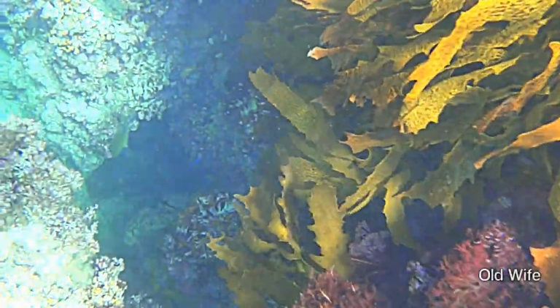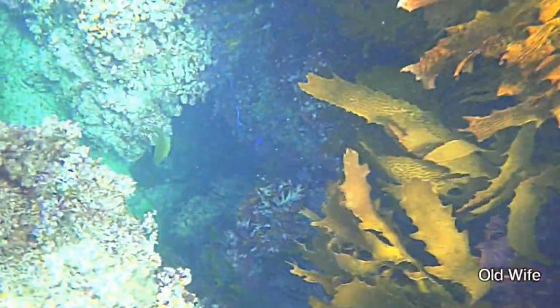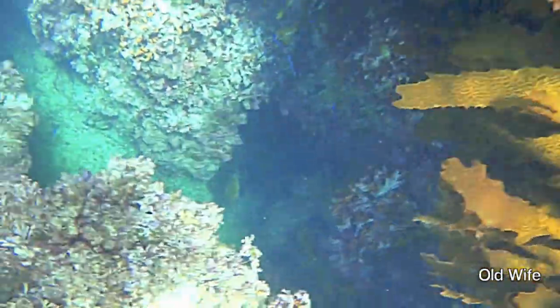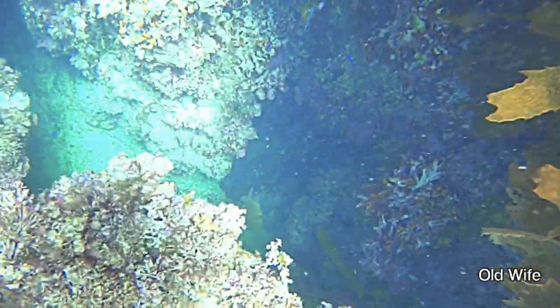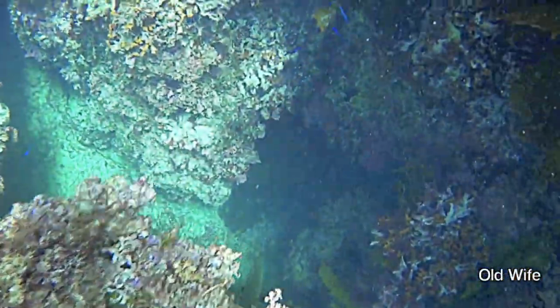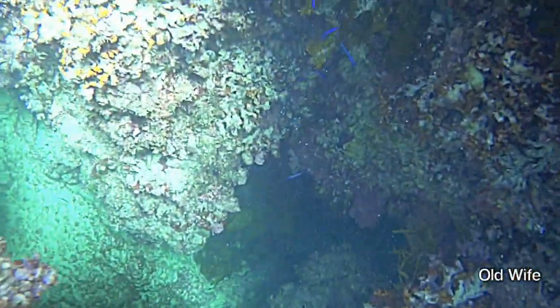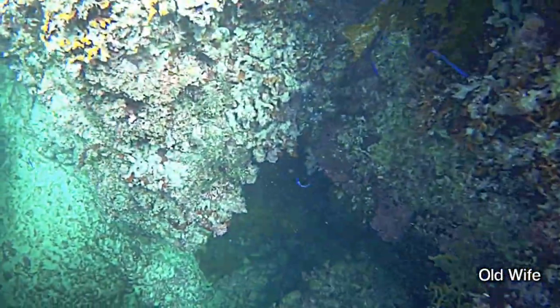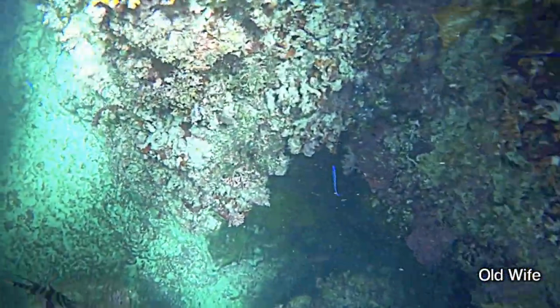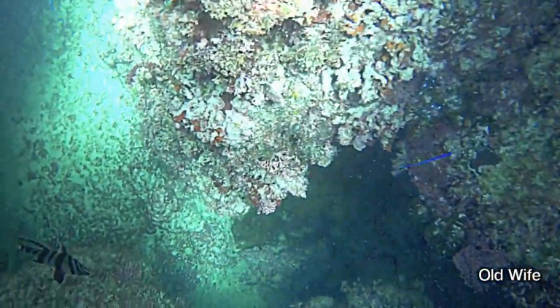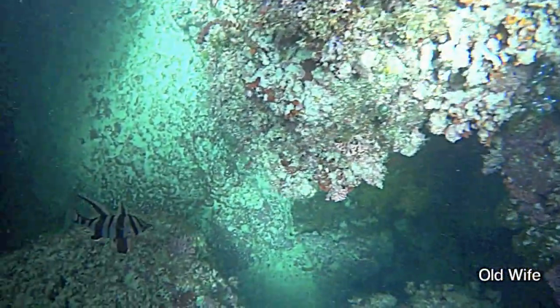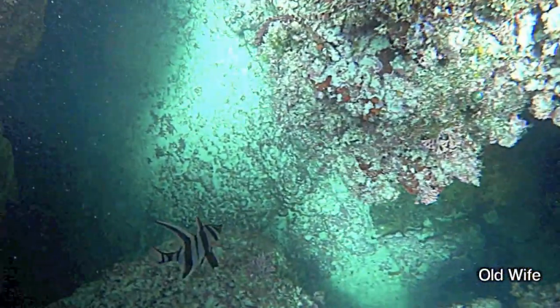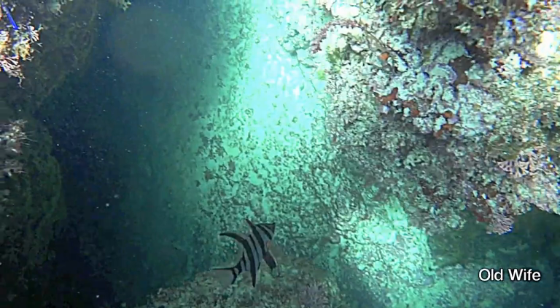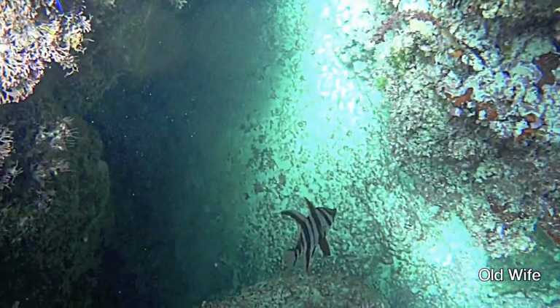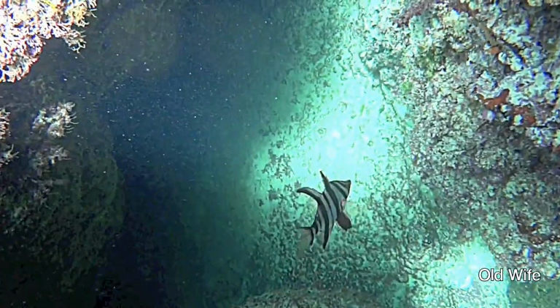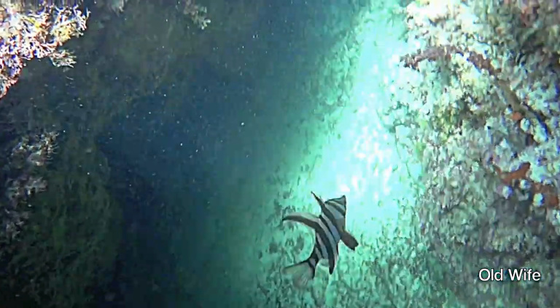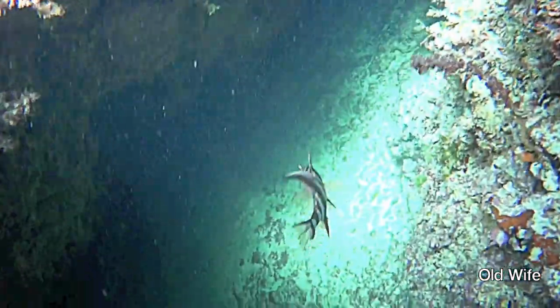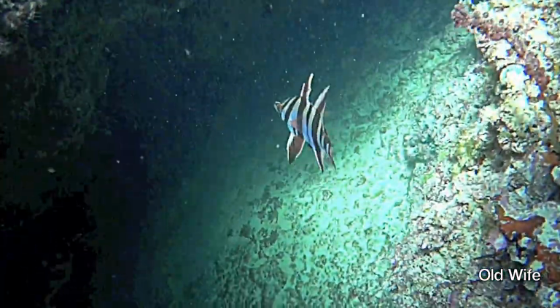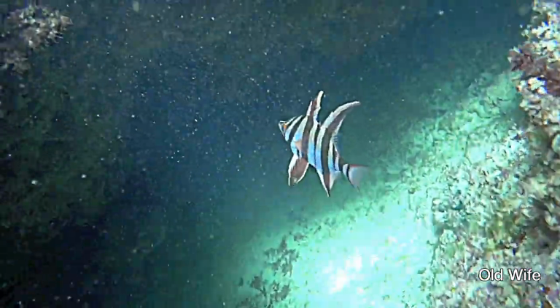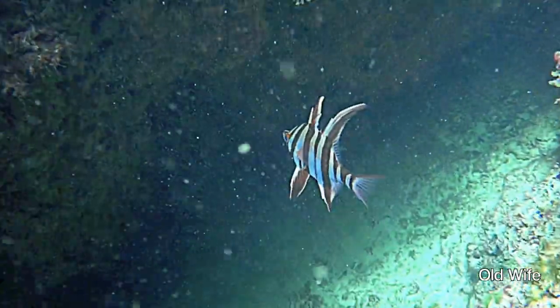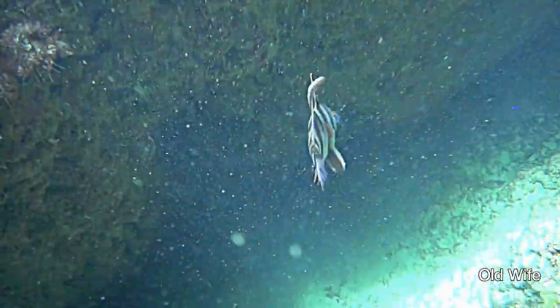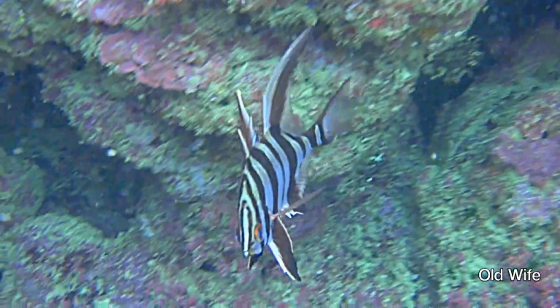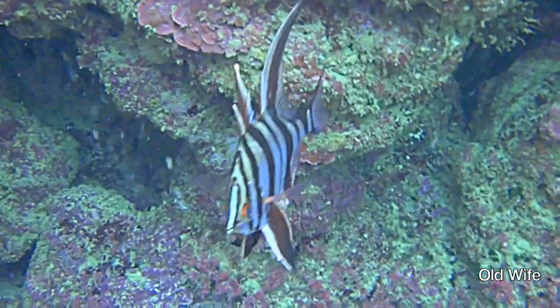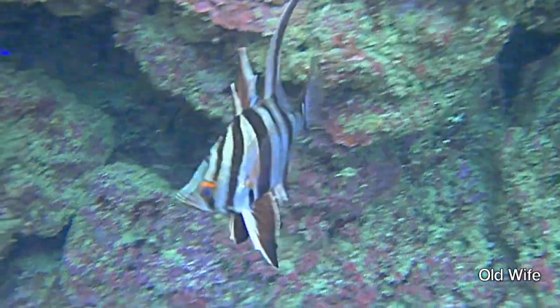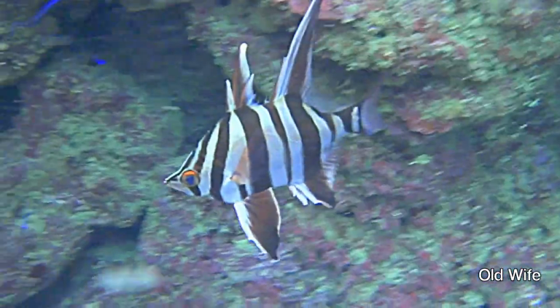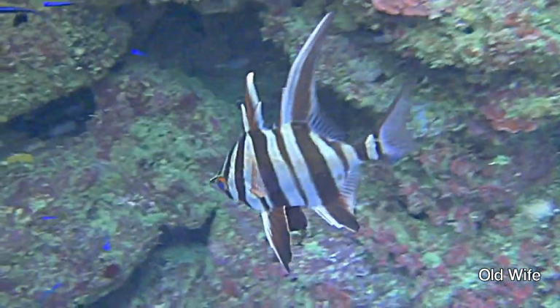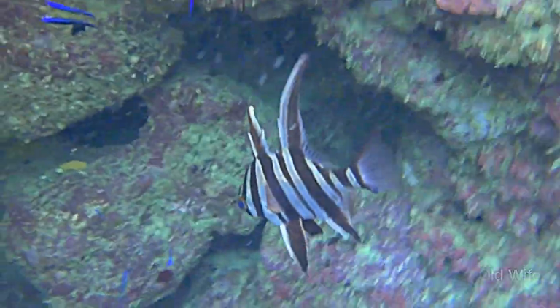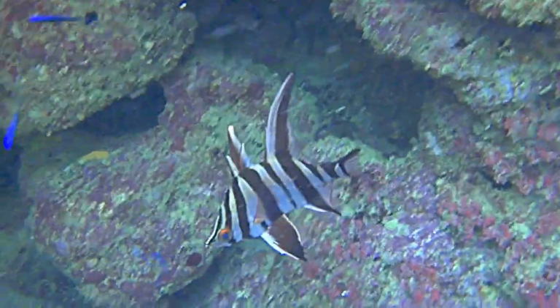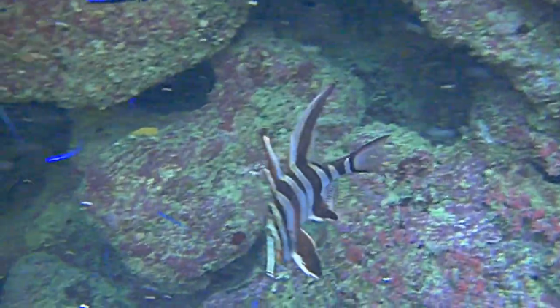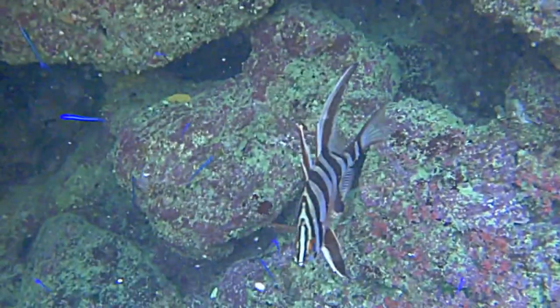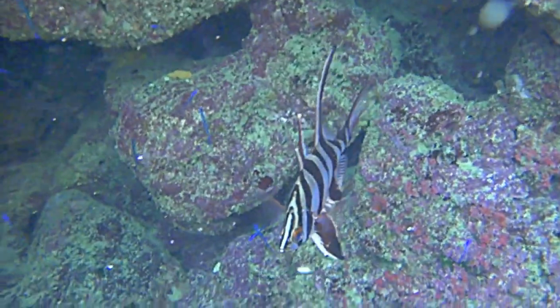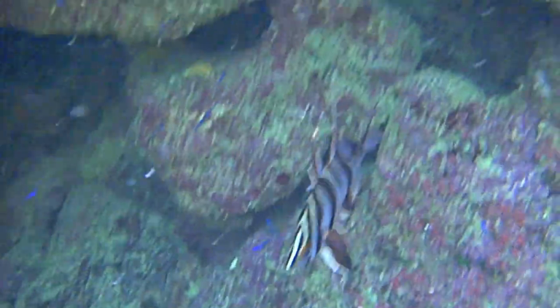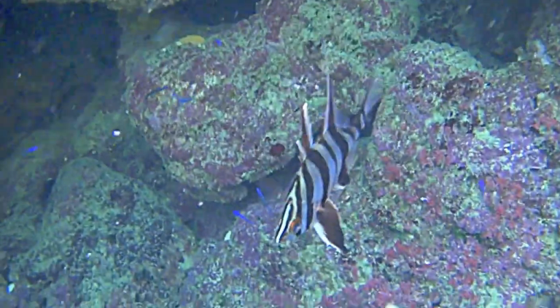A lone all-white fish relaxes in a hole. These fish are one of the beauties of the sea, but don't get too close as they have a venomous spine on their hind dorsal fins.